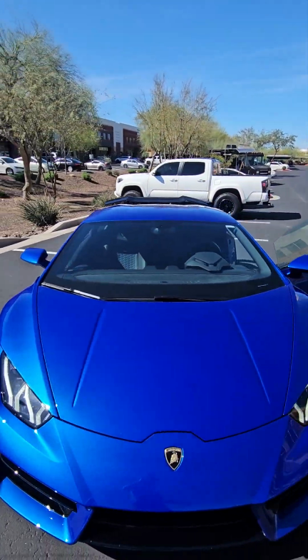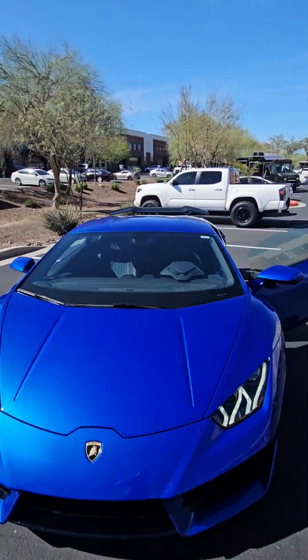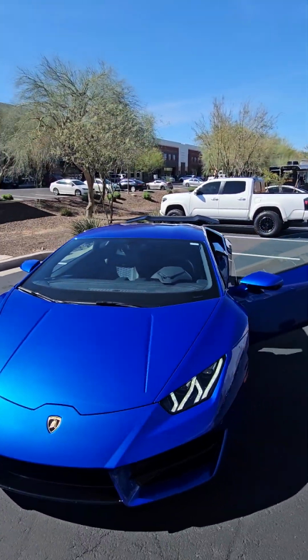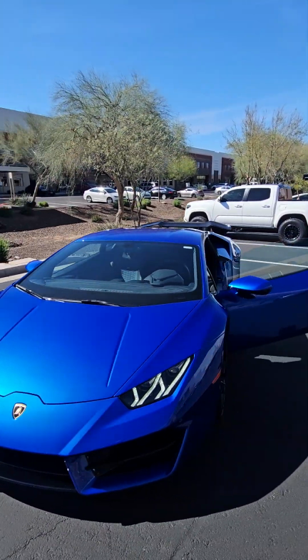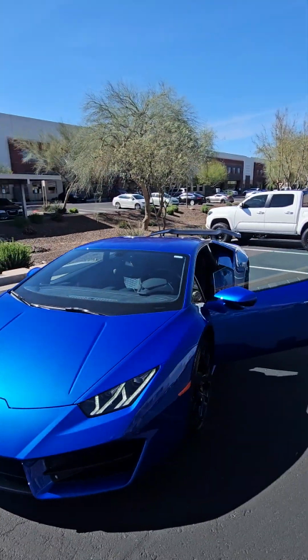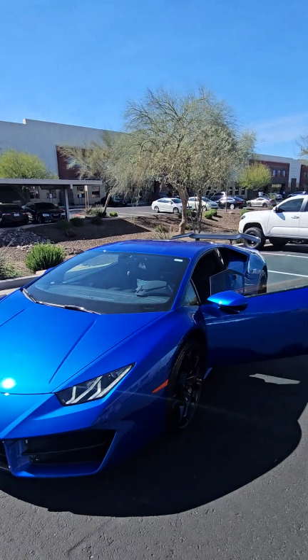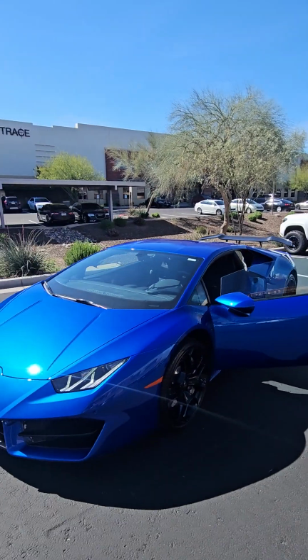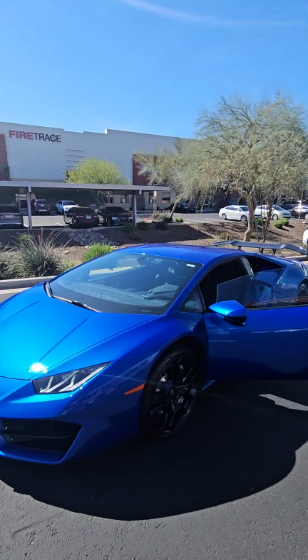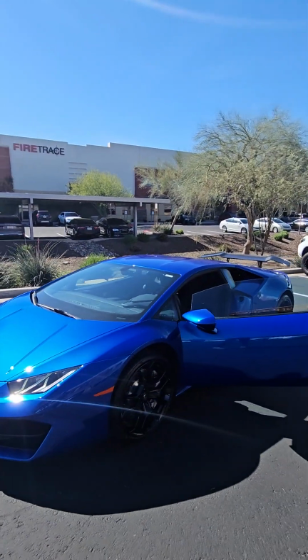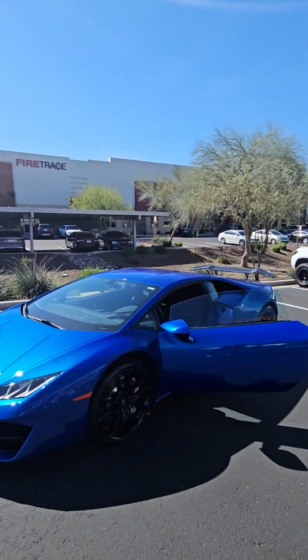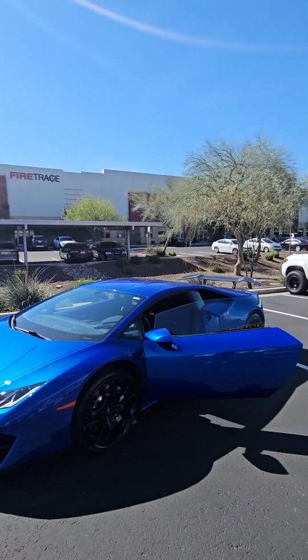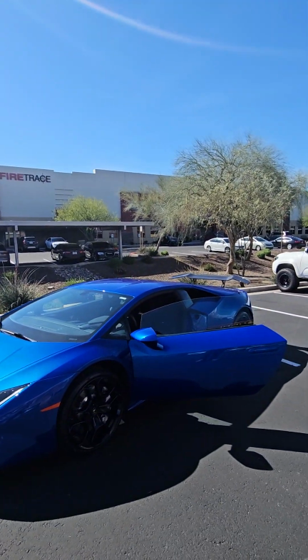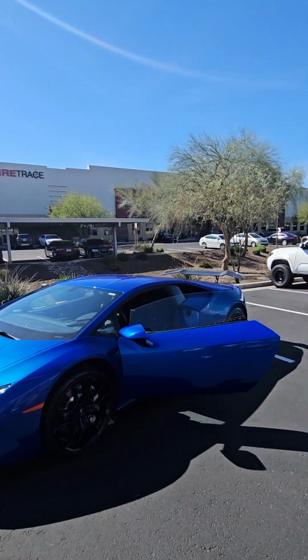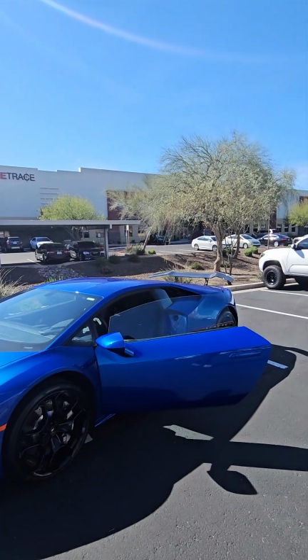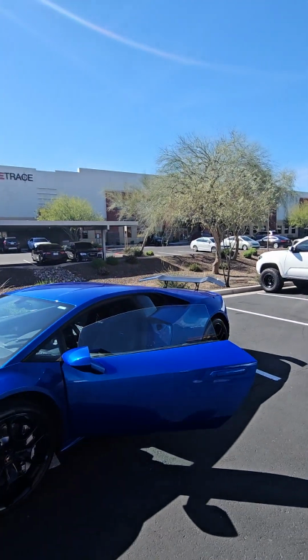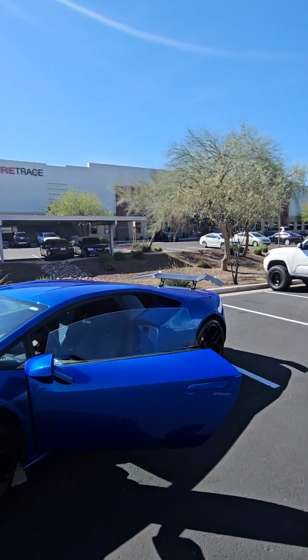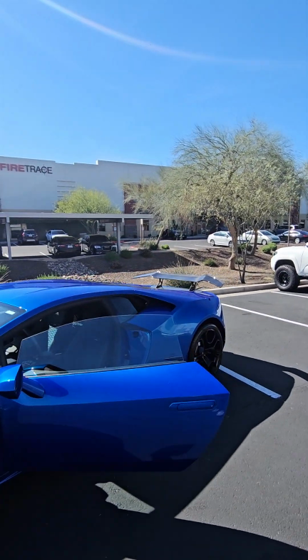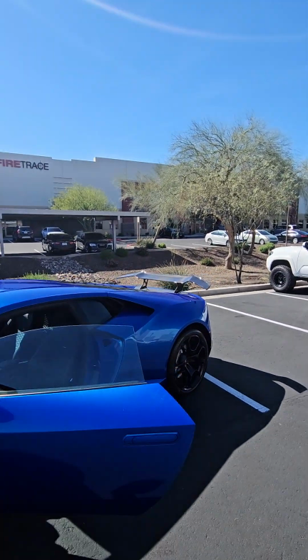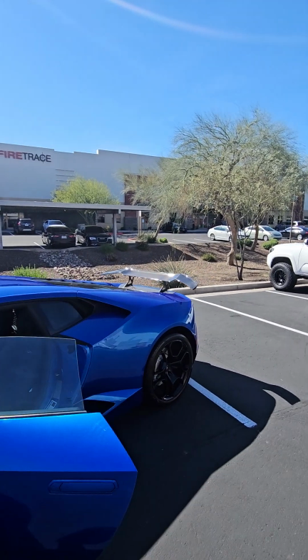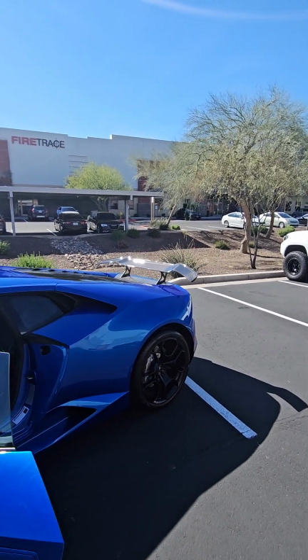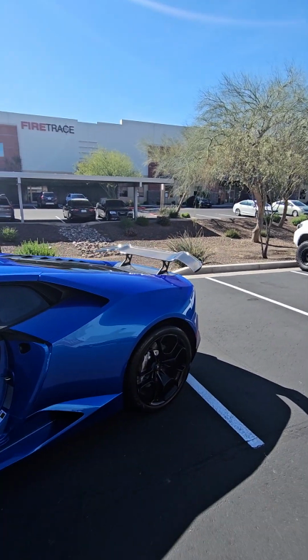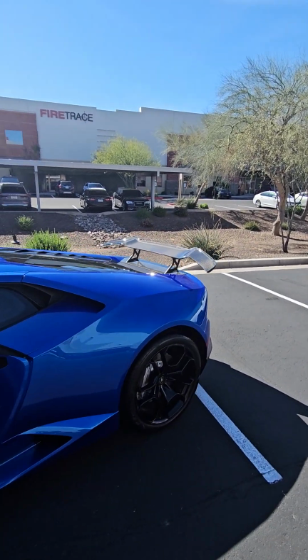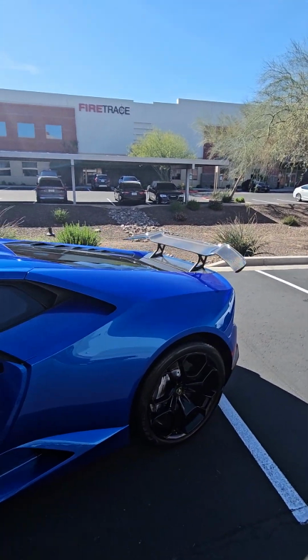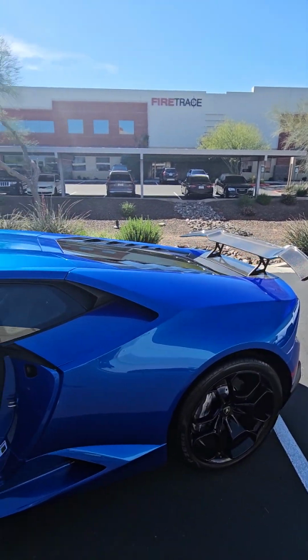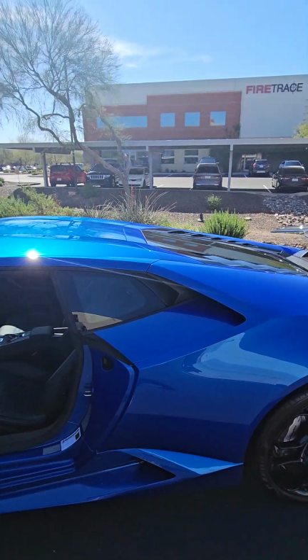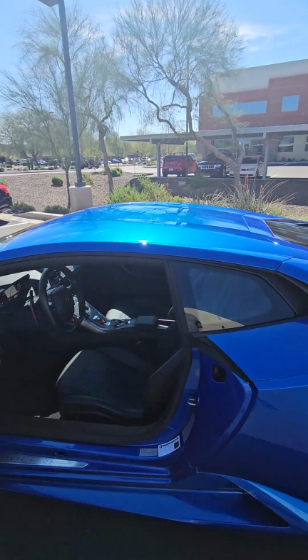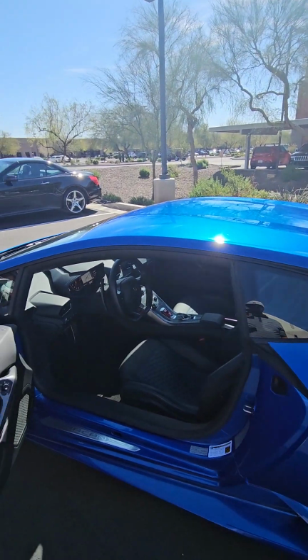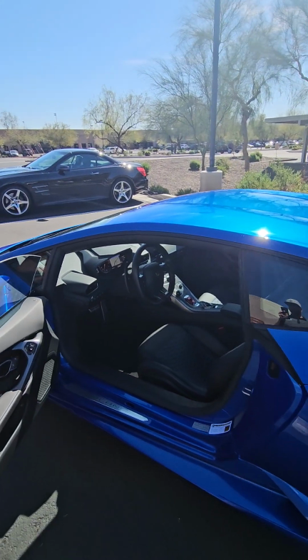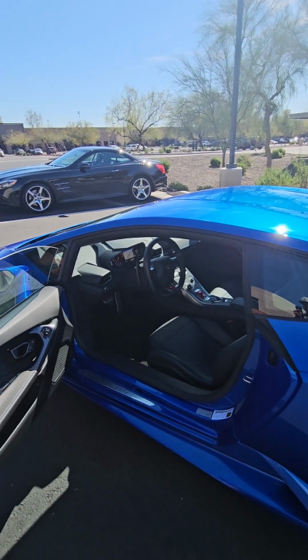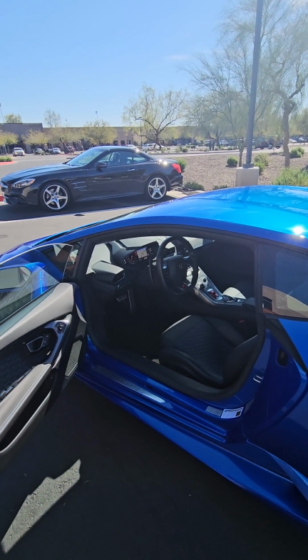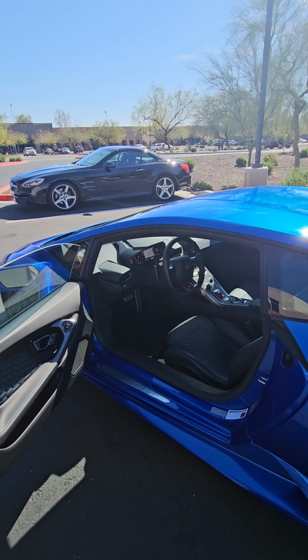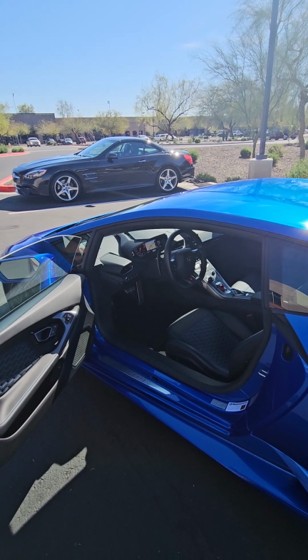It's a beautiful looking Huracán — no paint work, very low miles. I love the 1016 wing. Let me know if you have any questions.